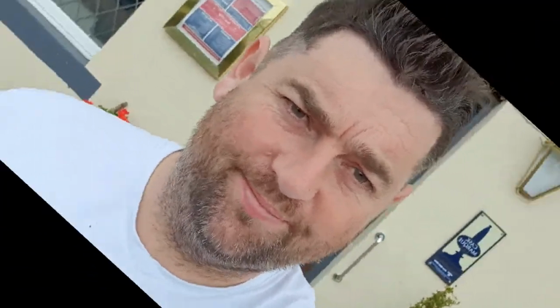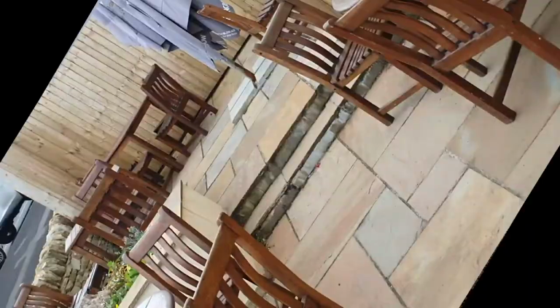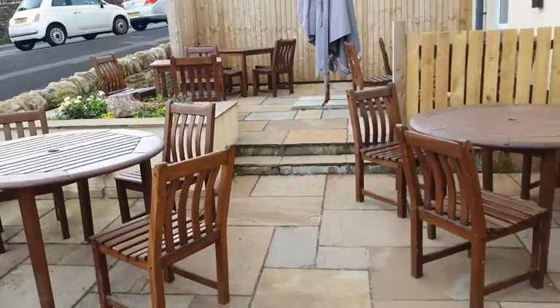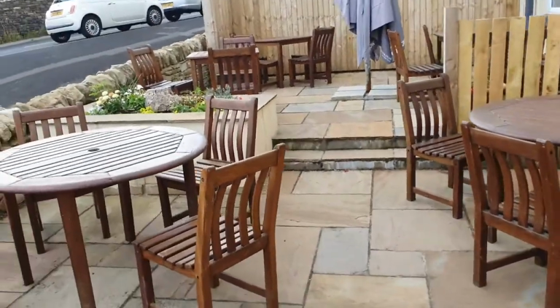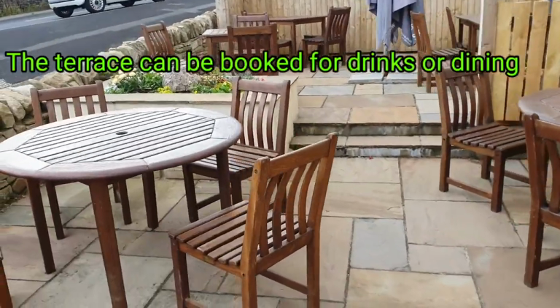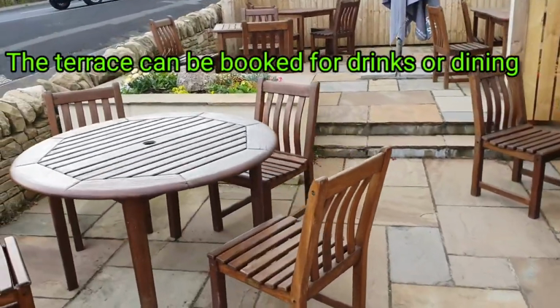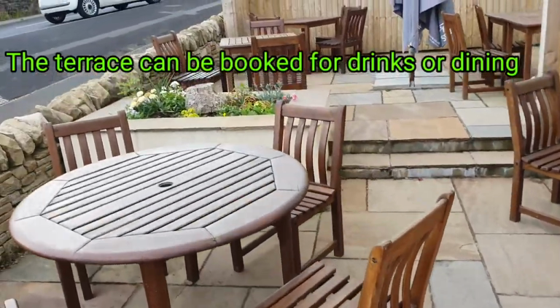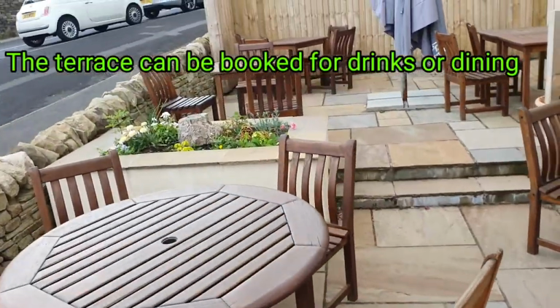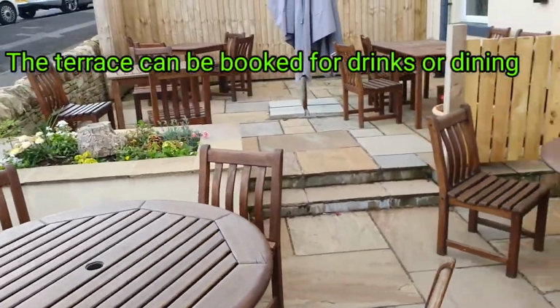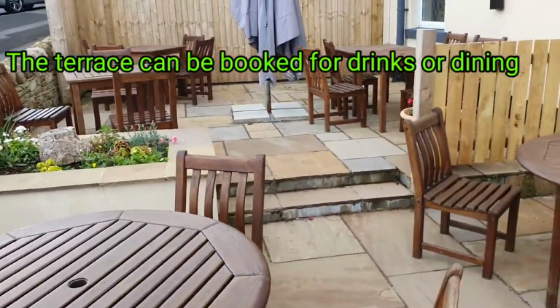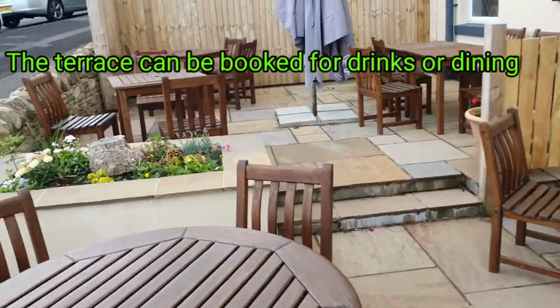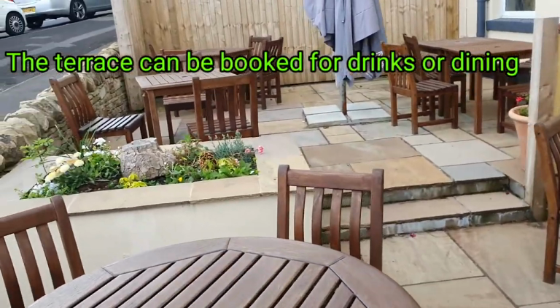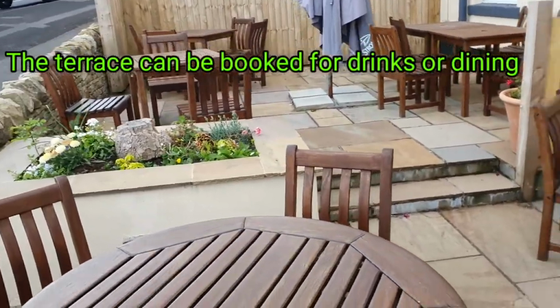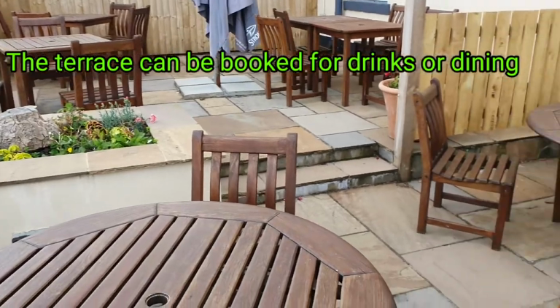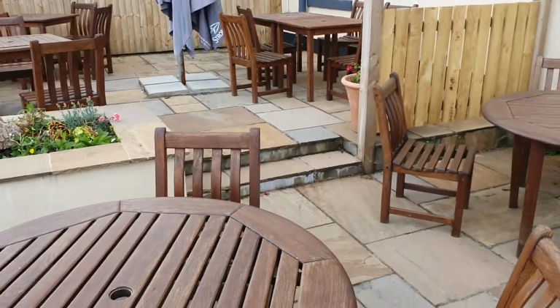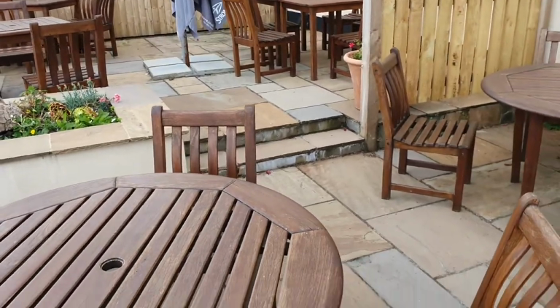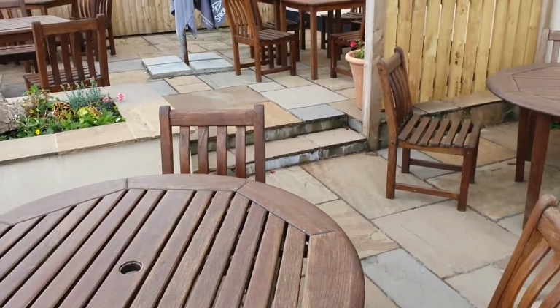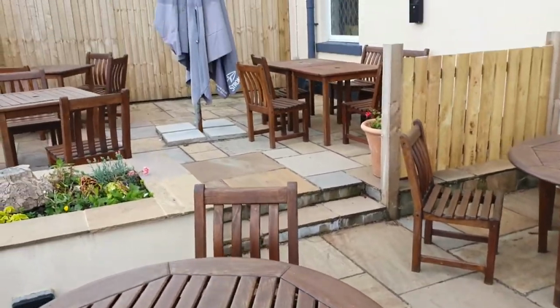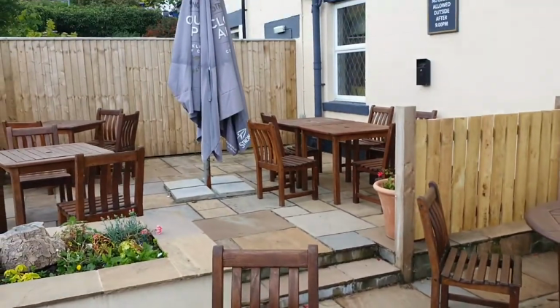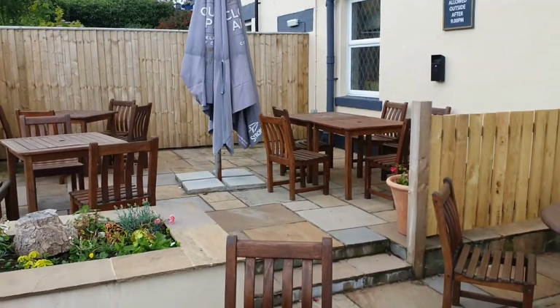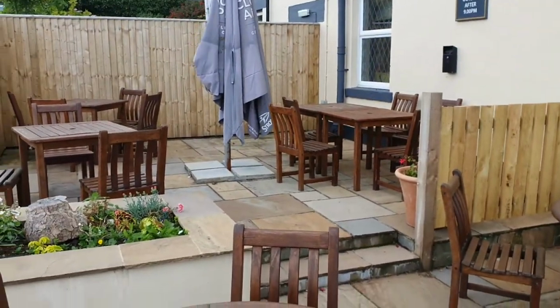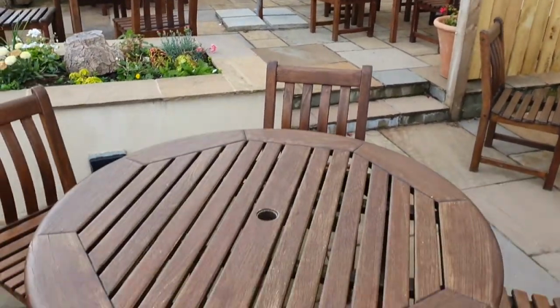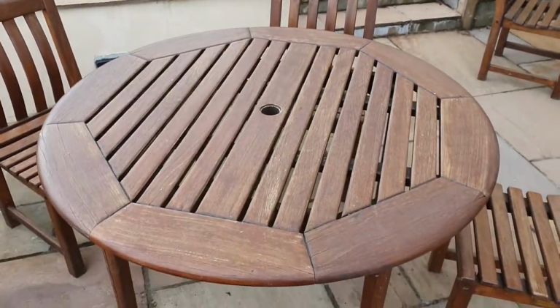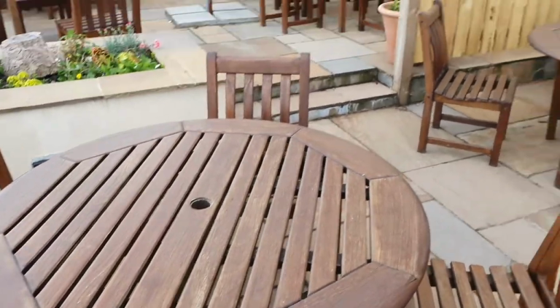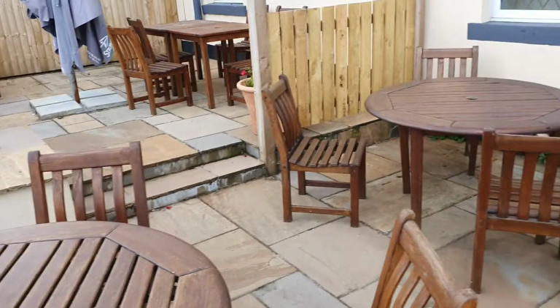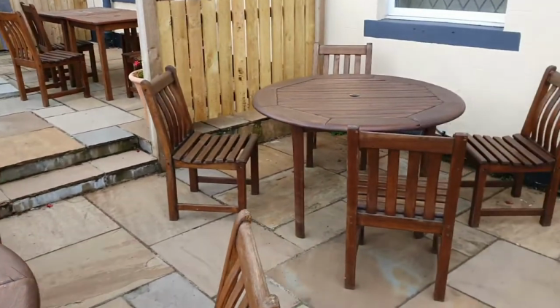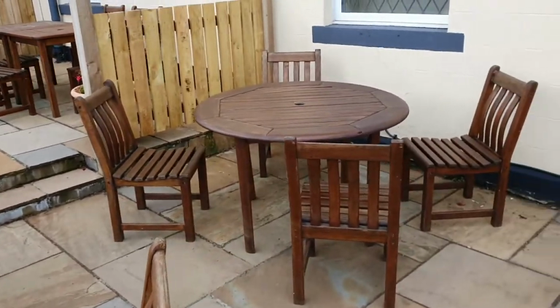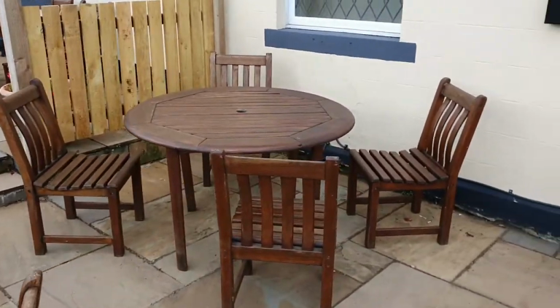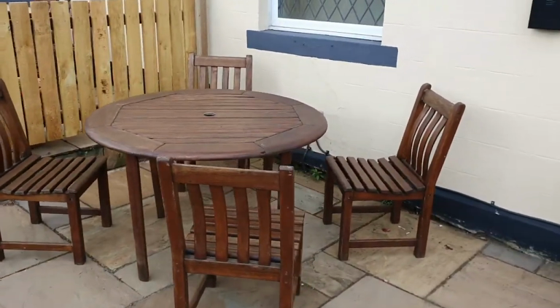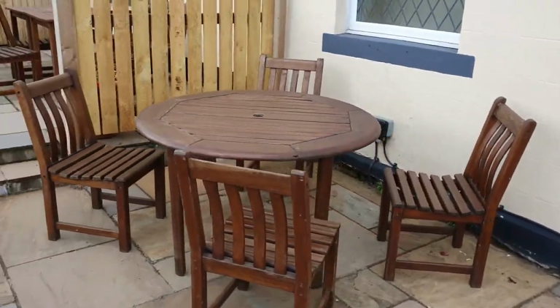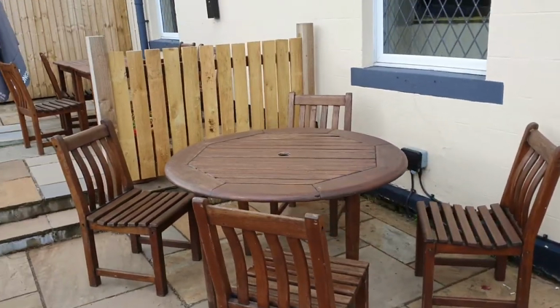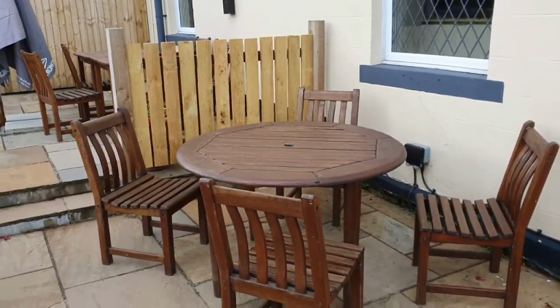We're outside on the terrace and as you can see every chair and table is spaced out. You can drink in this area and dine with us in this area as well.